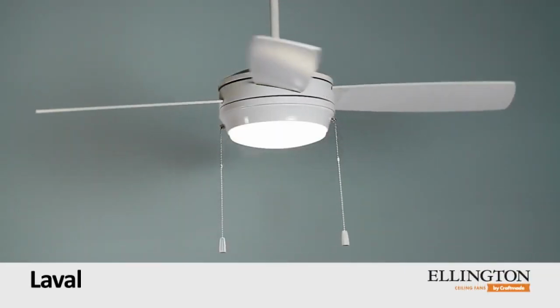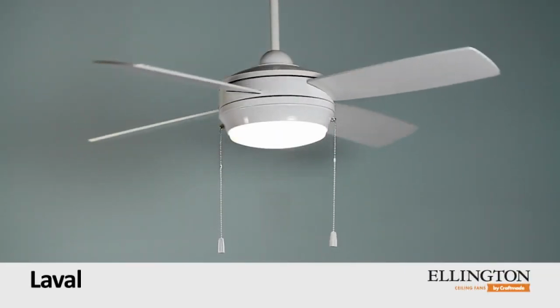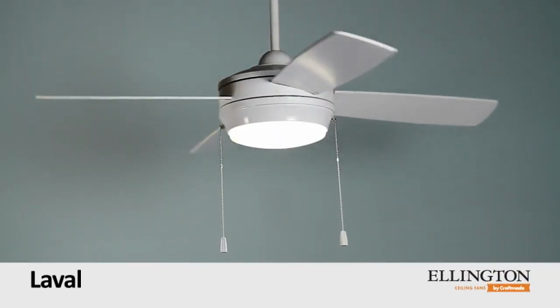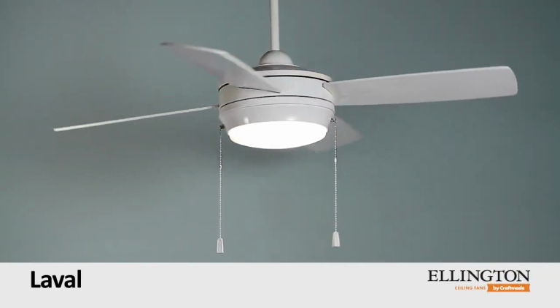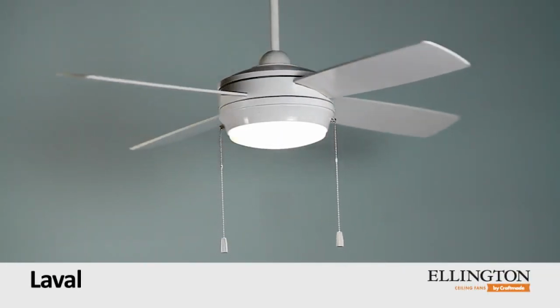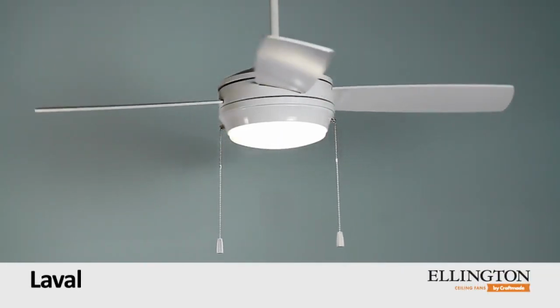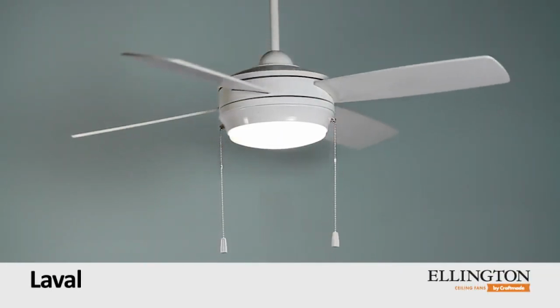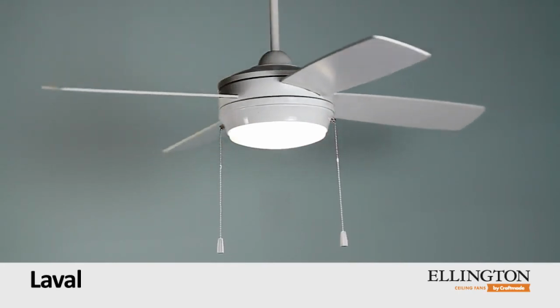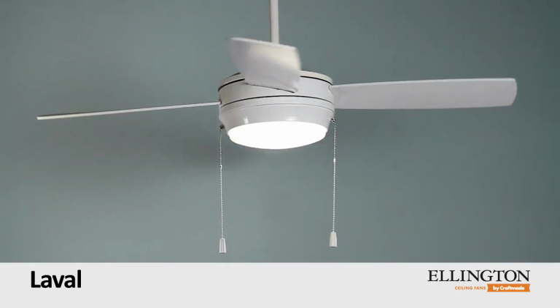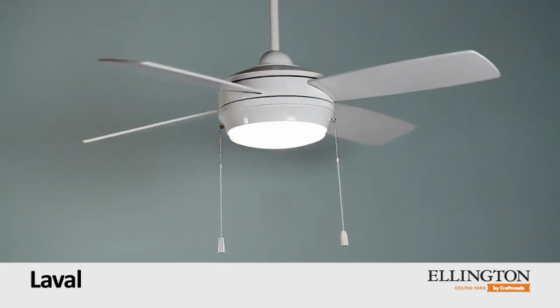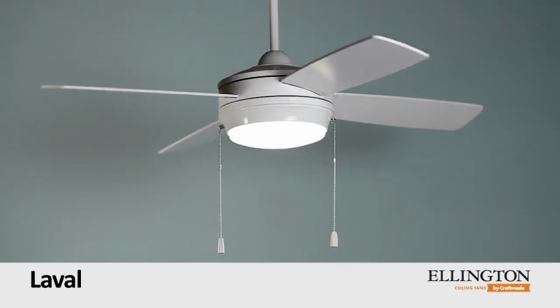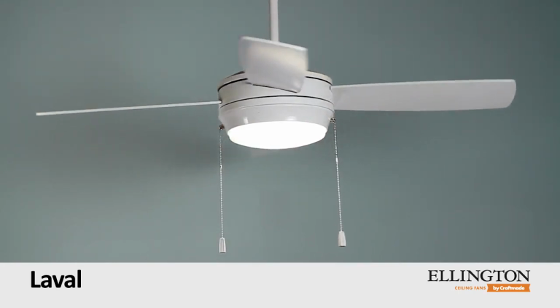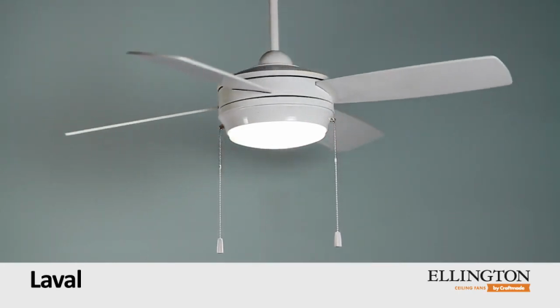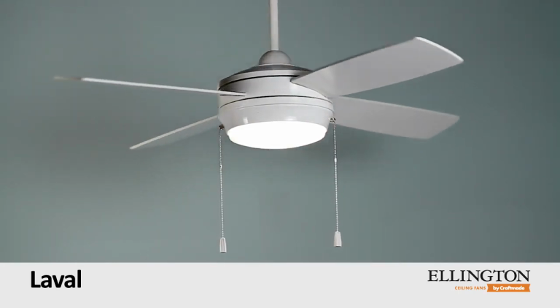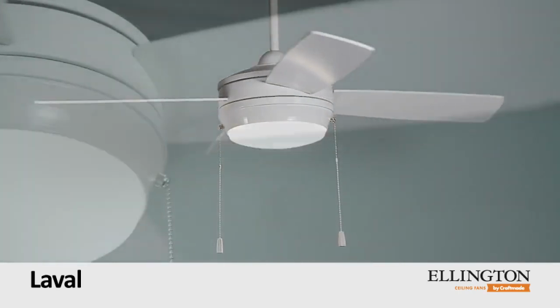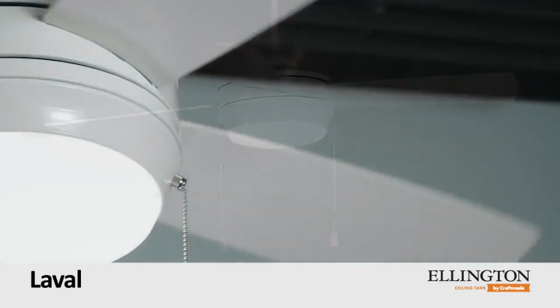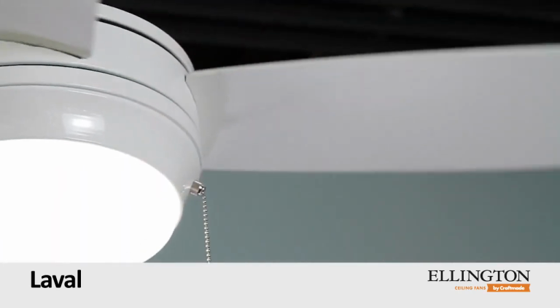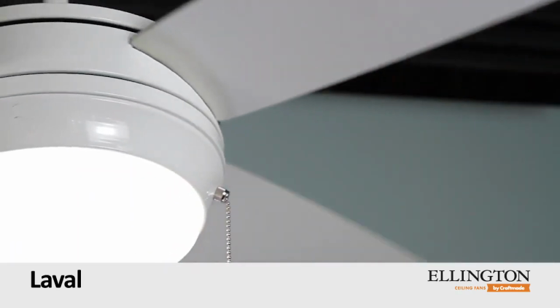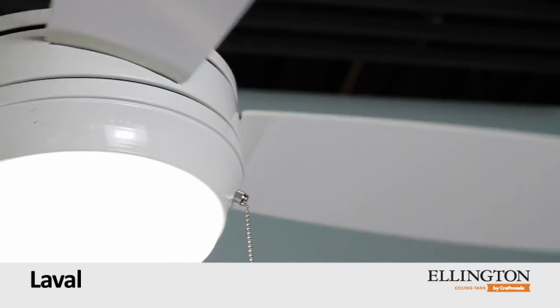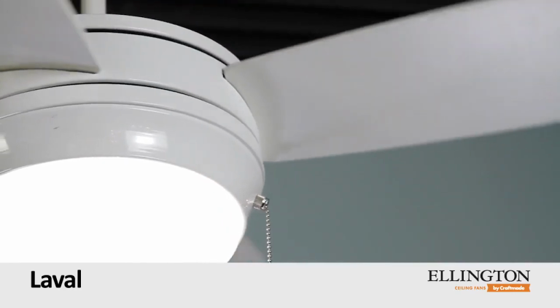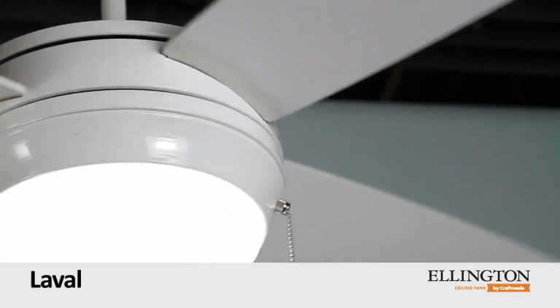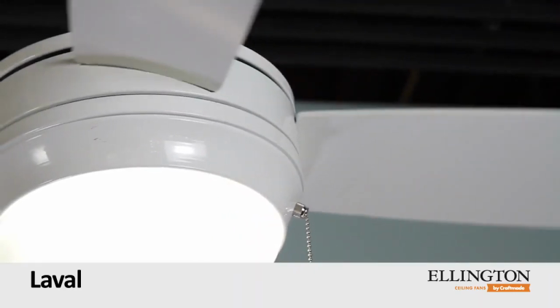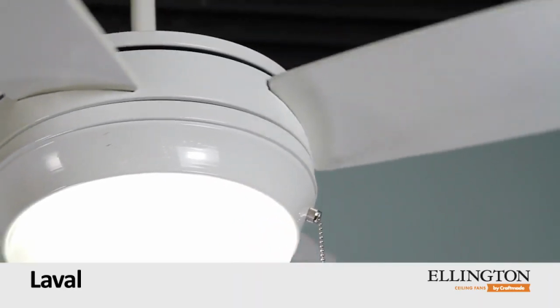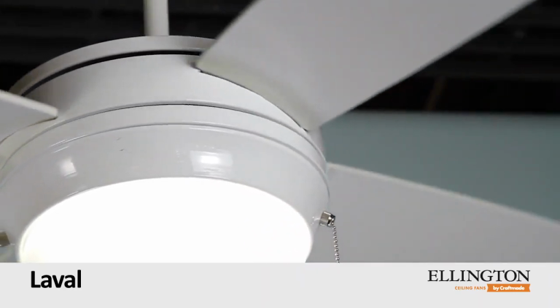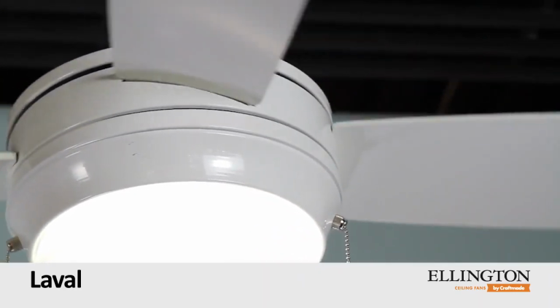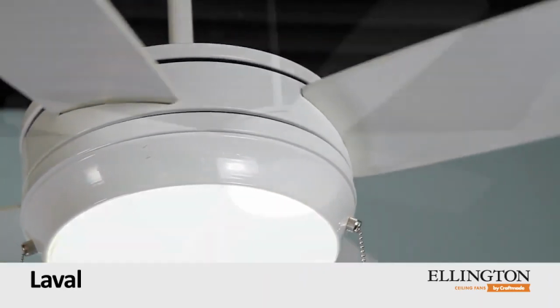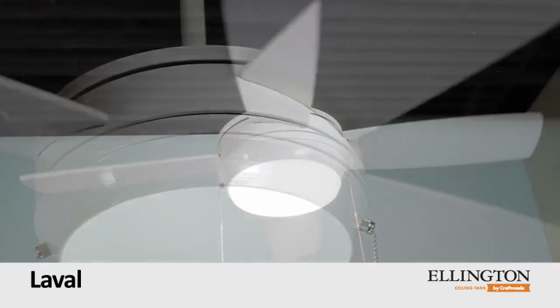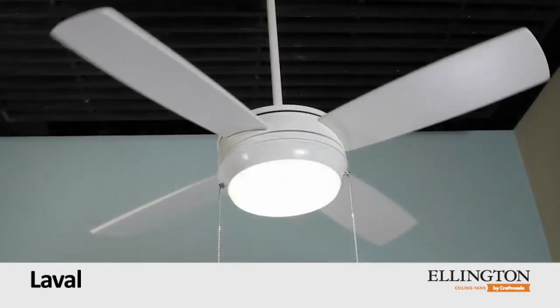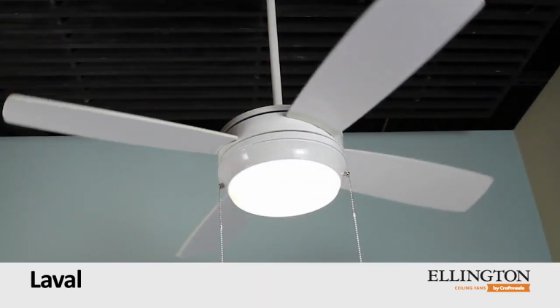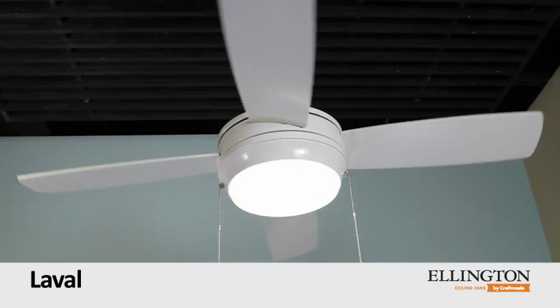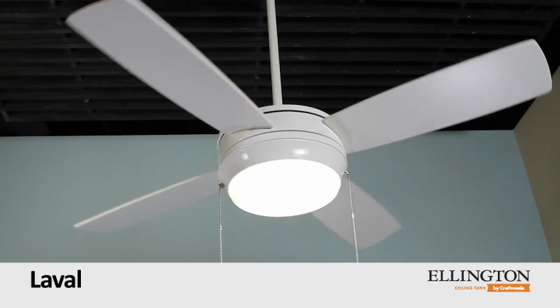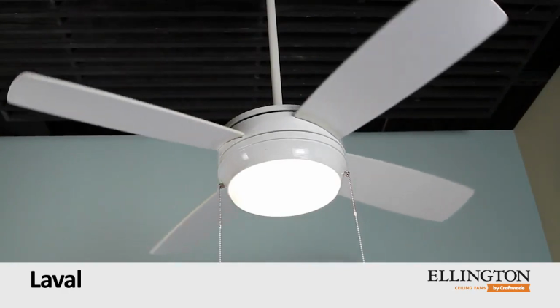Laval by Ellington ceiling fans. The versatile Laval ceiling fan is designed to fit any space. With the selection of three finishes — brushed pewter, espresso, and matte white — this fan is one decision you won't regret.